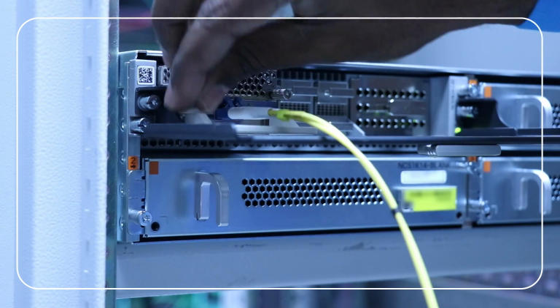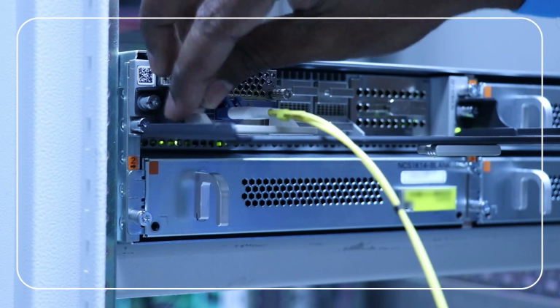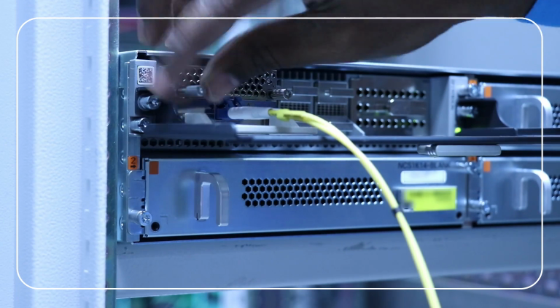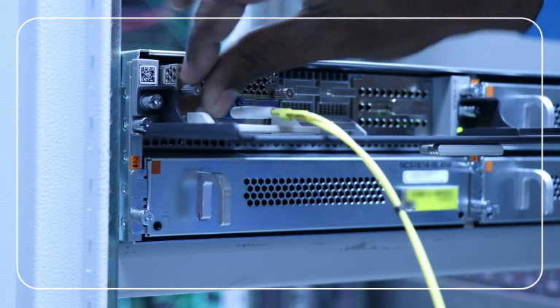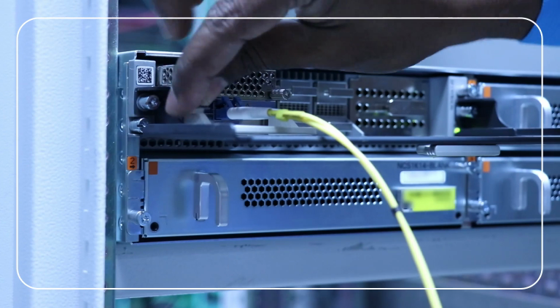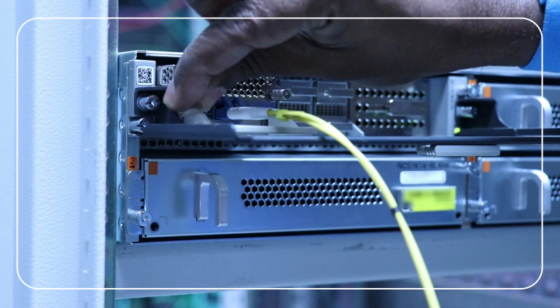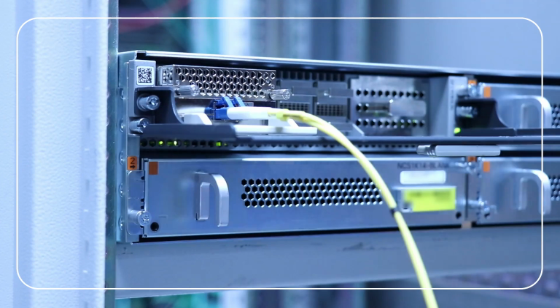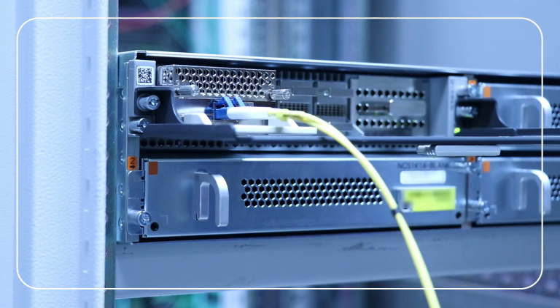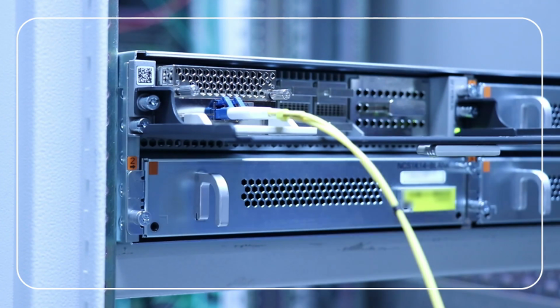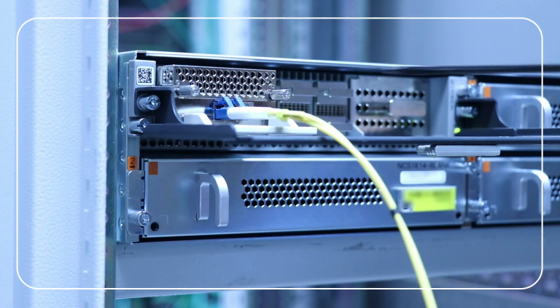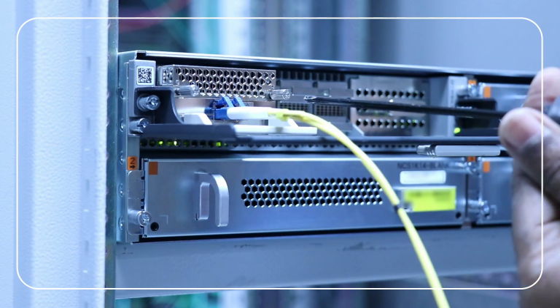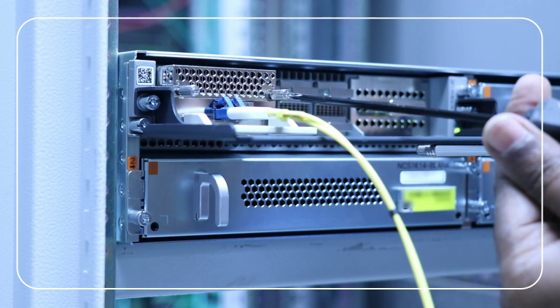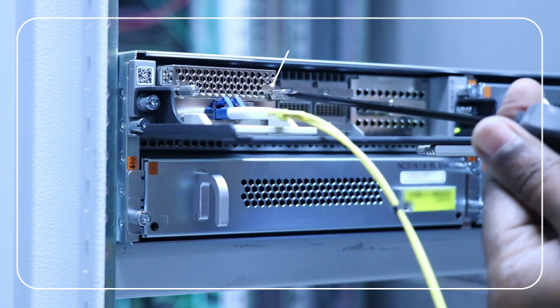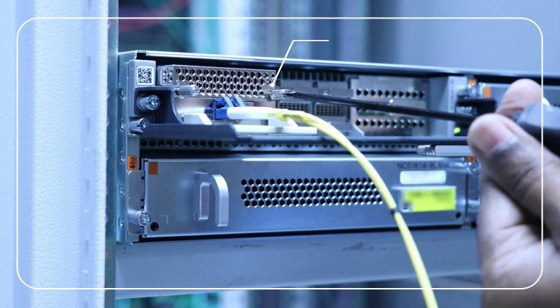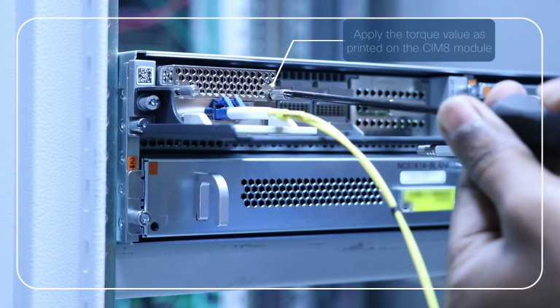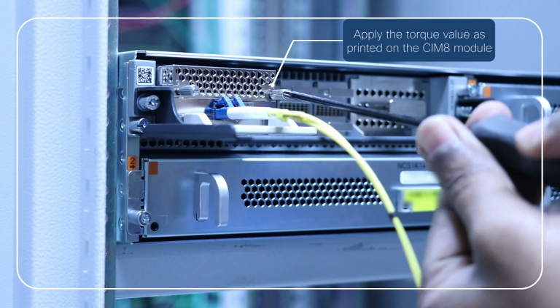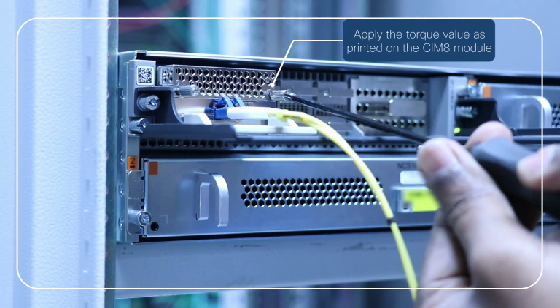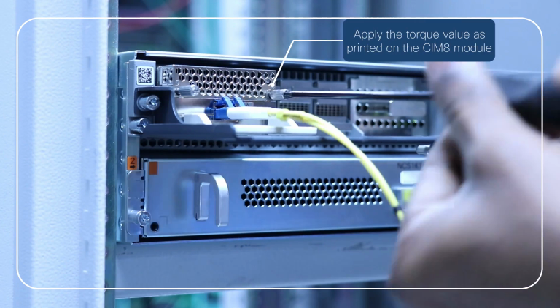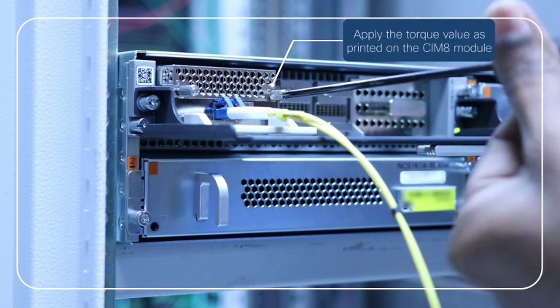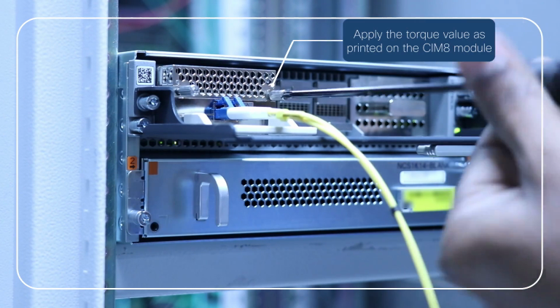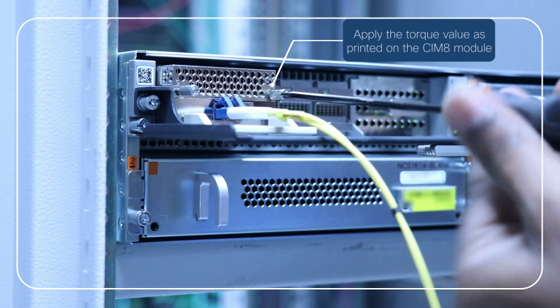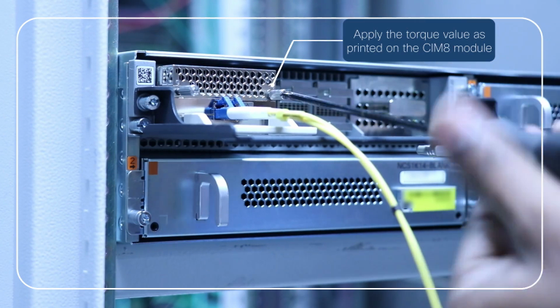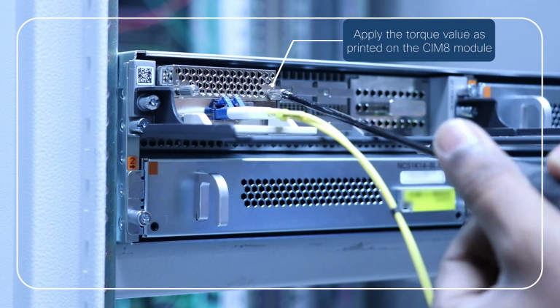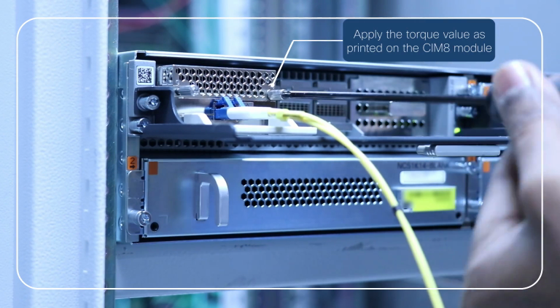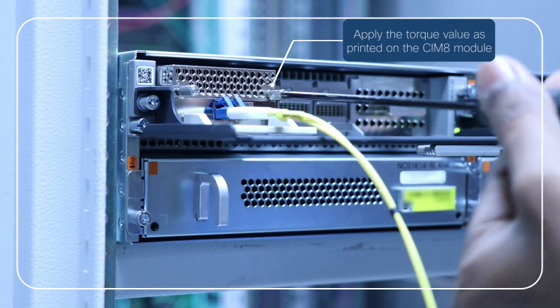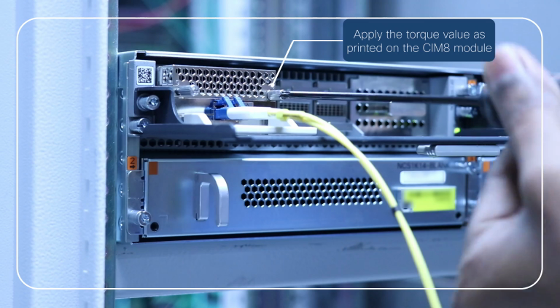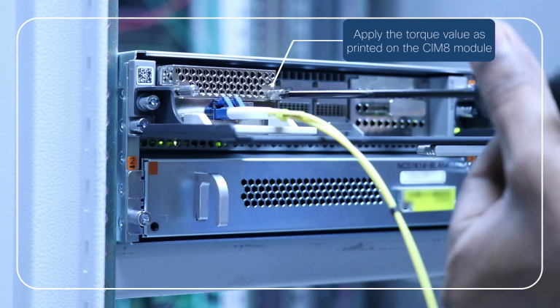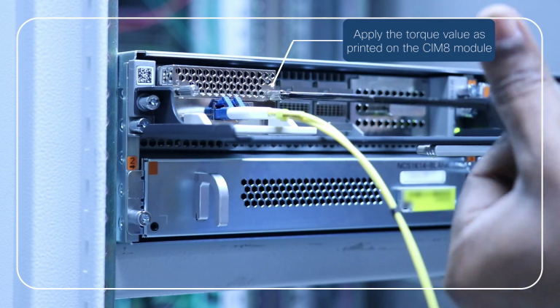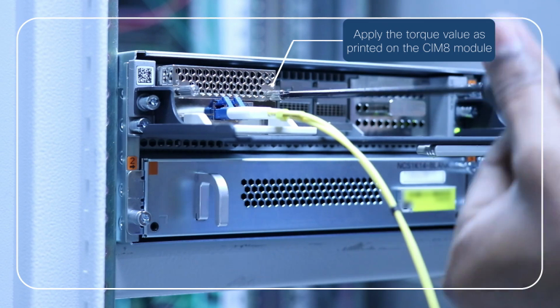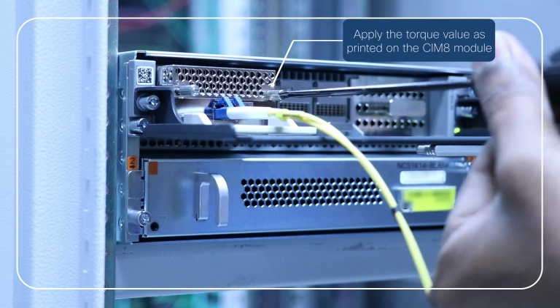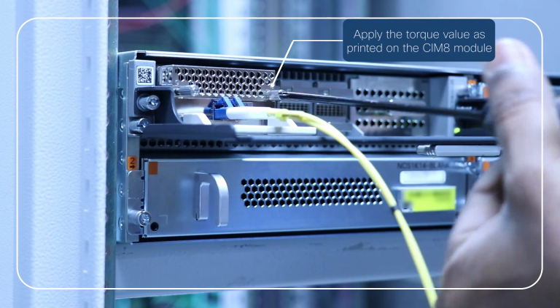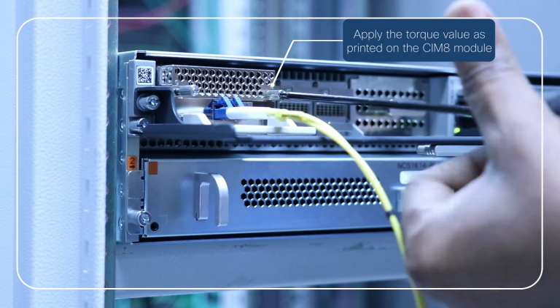After inserting the CIM-8 module, using a torque adjusting screwdriver, tighten the captive screws of the CIM-8 modules using the torque value printed on the module.